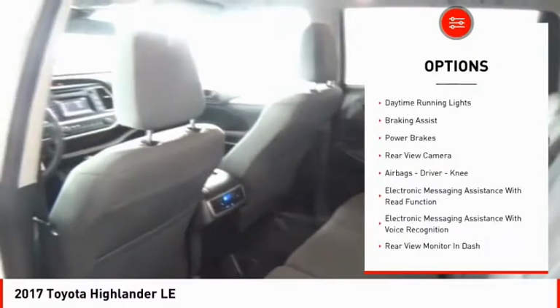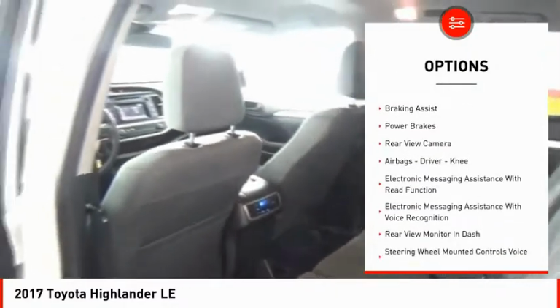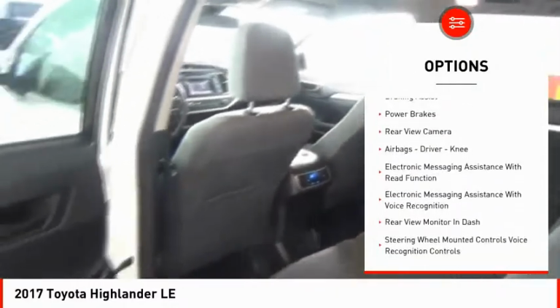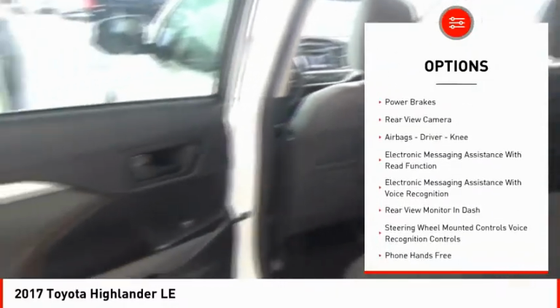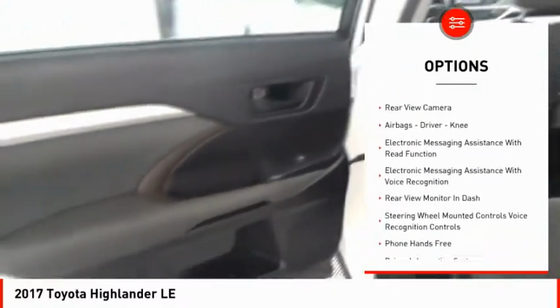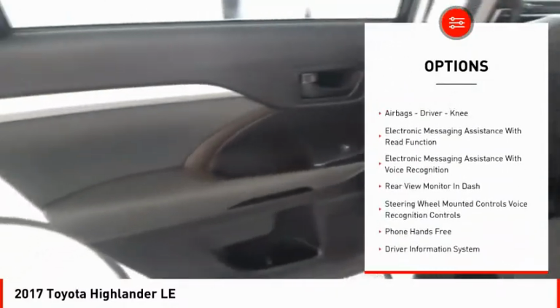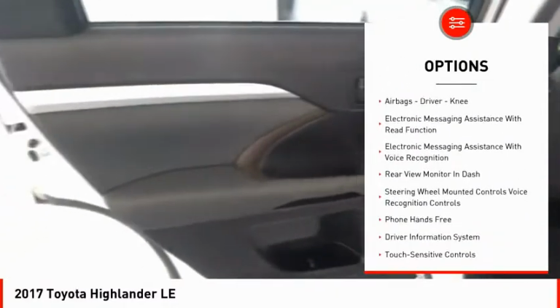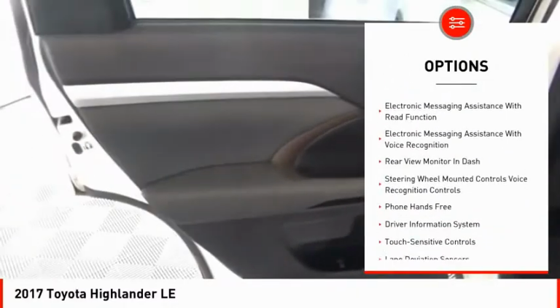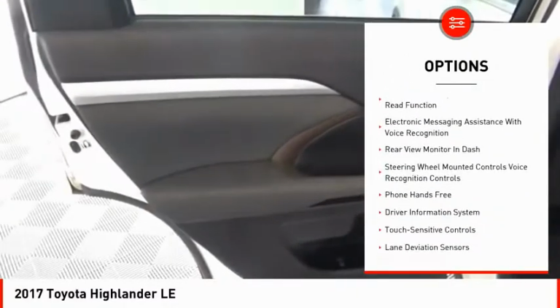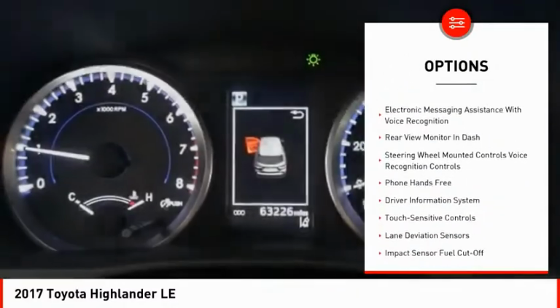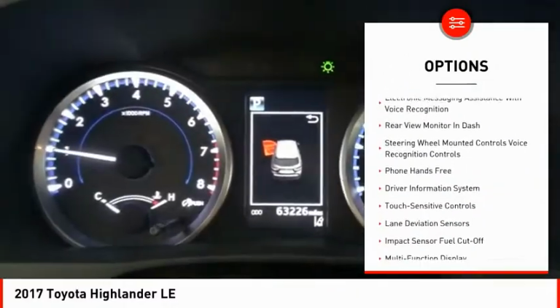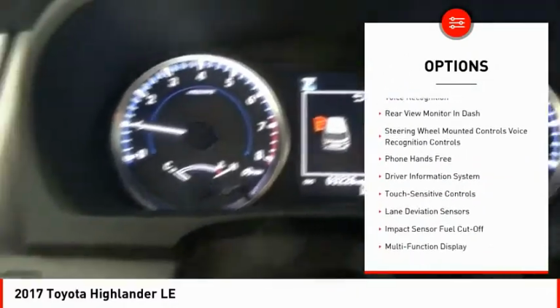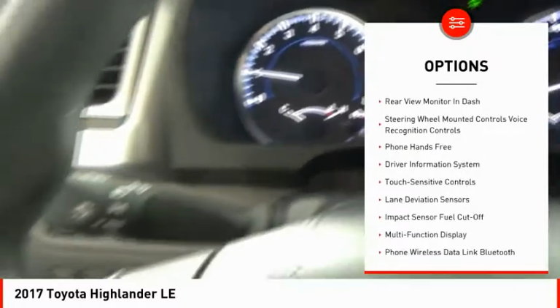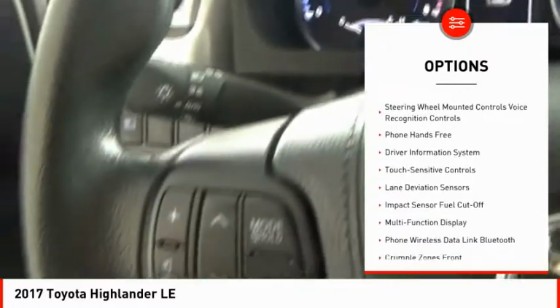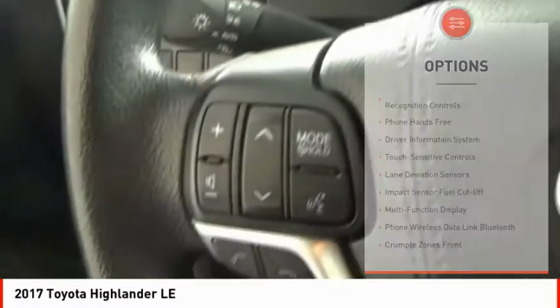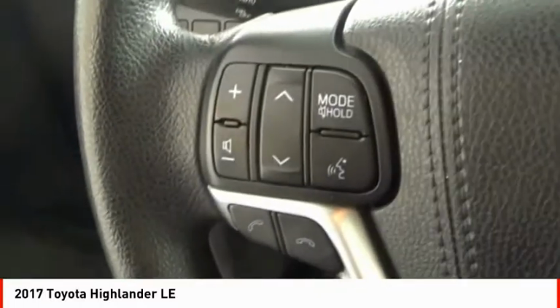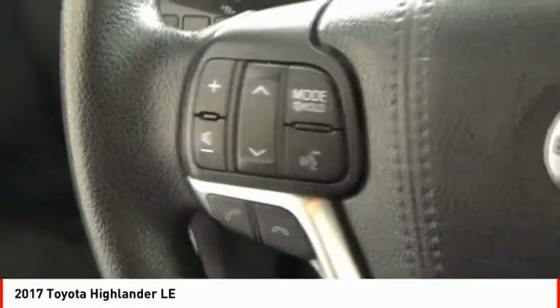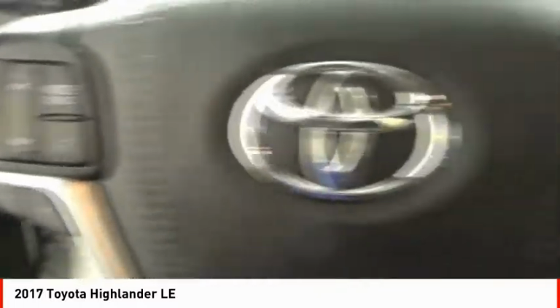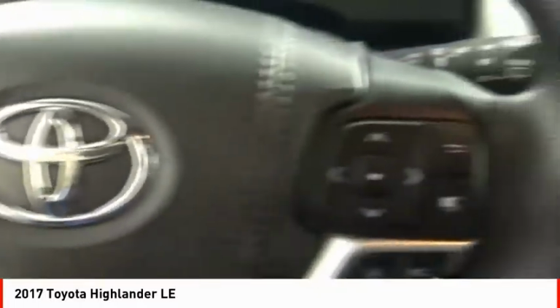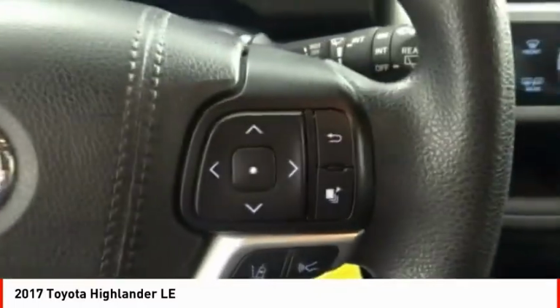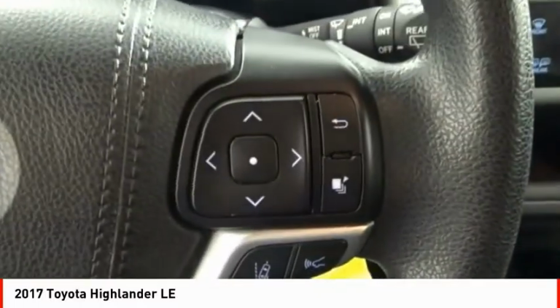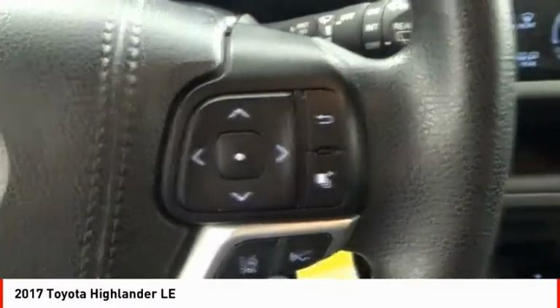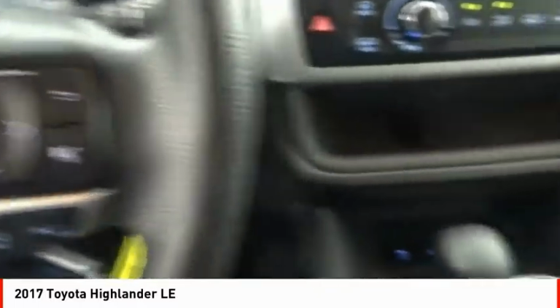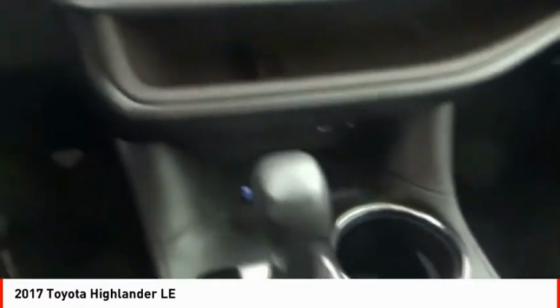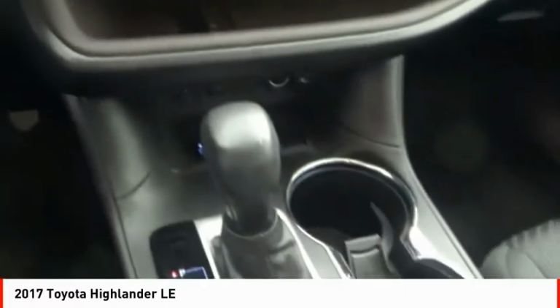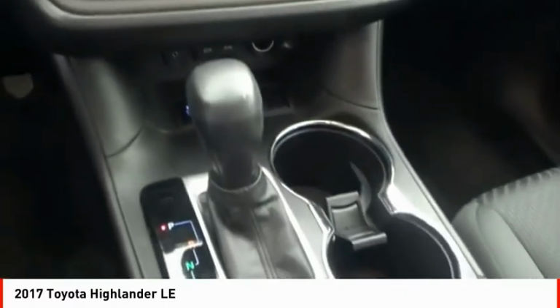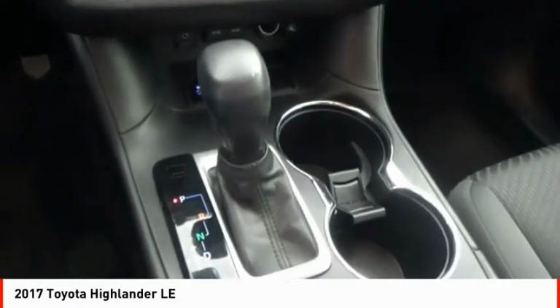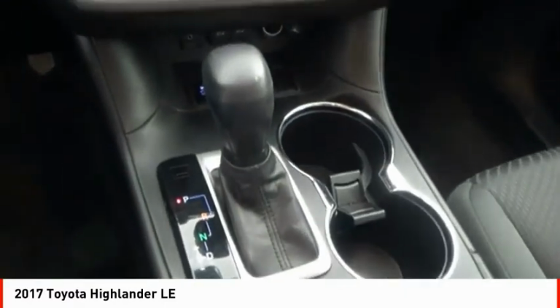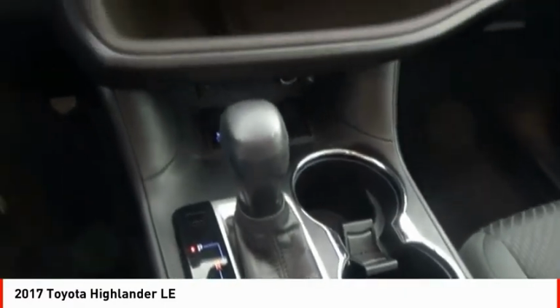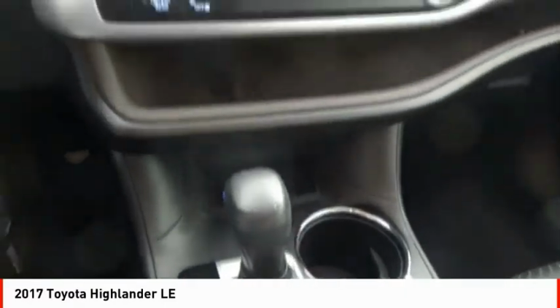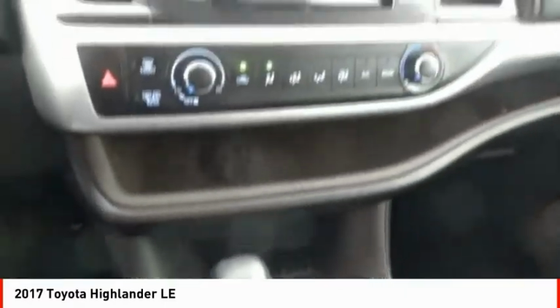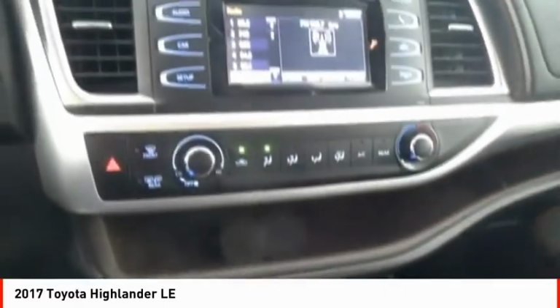traction control, stability control, daytime running lights, braking assist, power brakes, rear view camera, airbags — driver, knee — electronic messaging assistance with read function, and electronic messaging assistance with voice recognition.